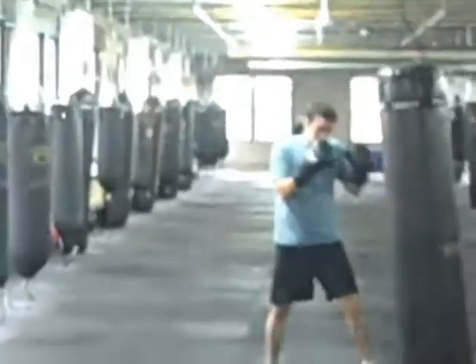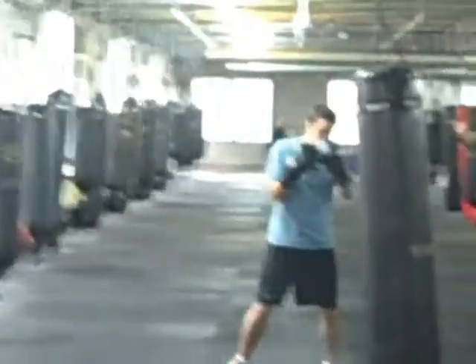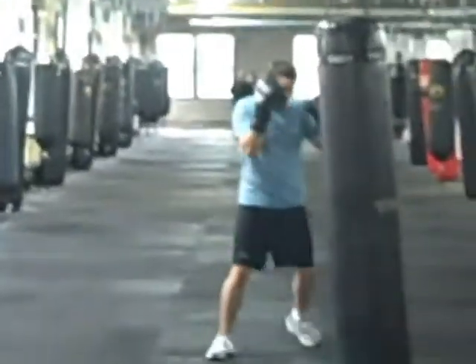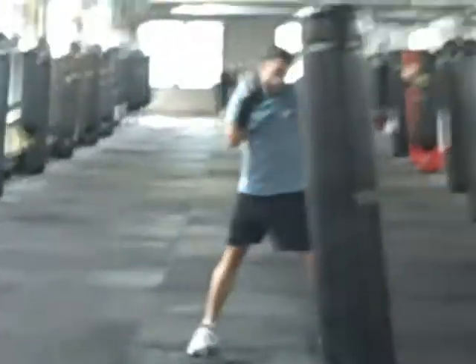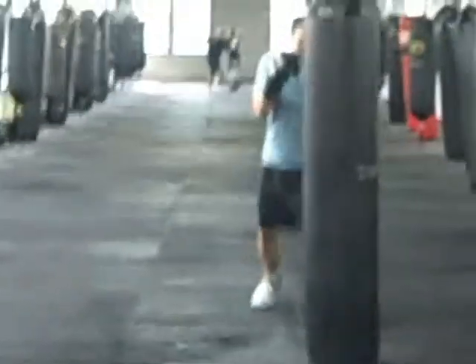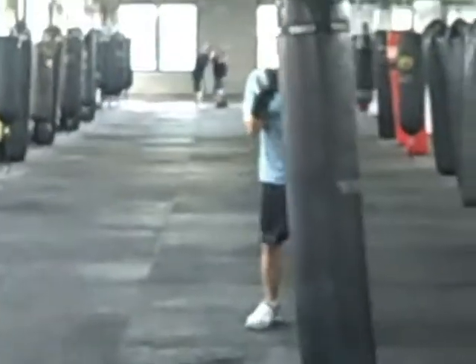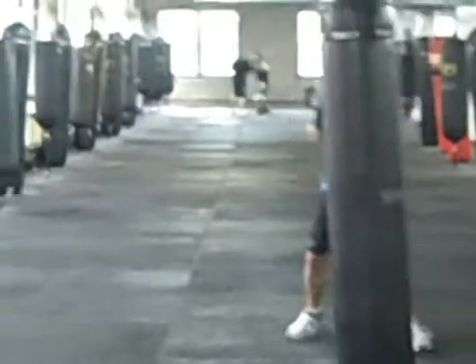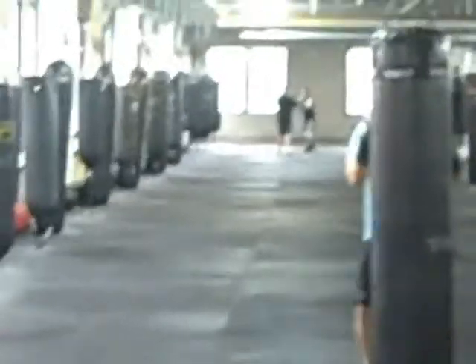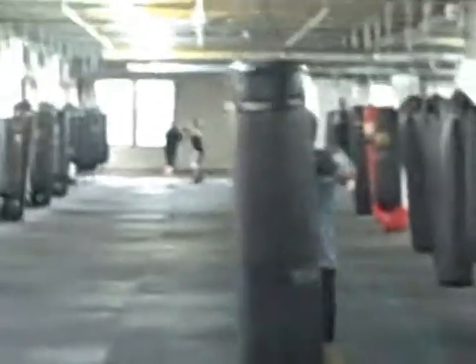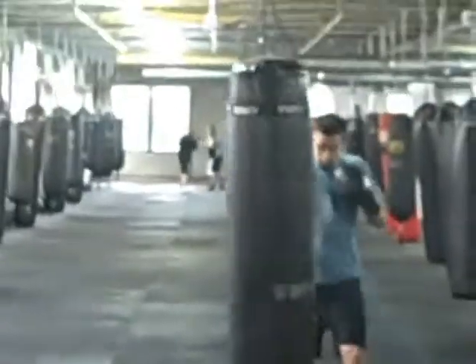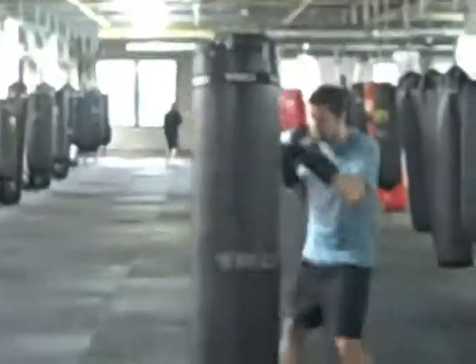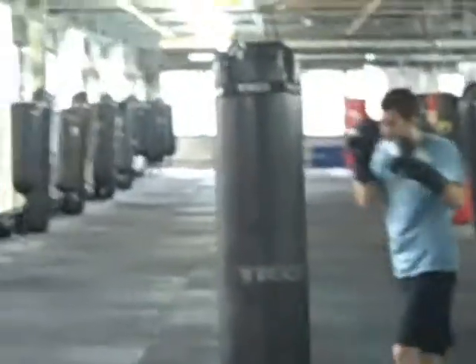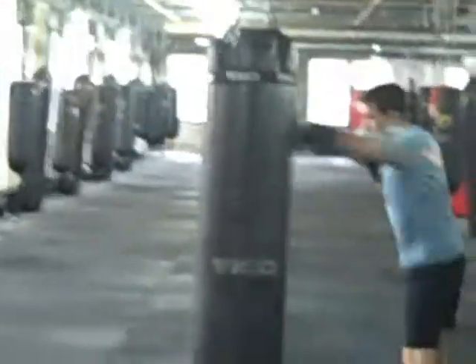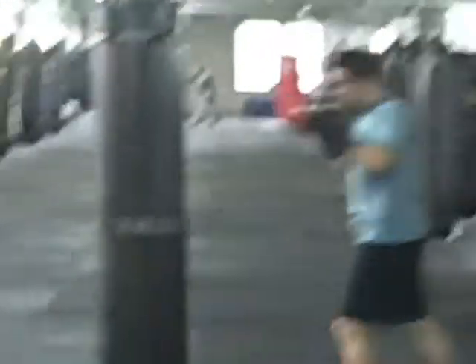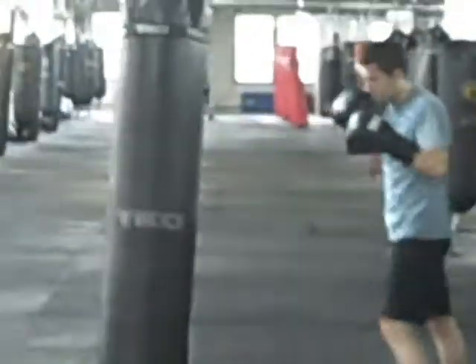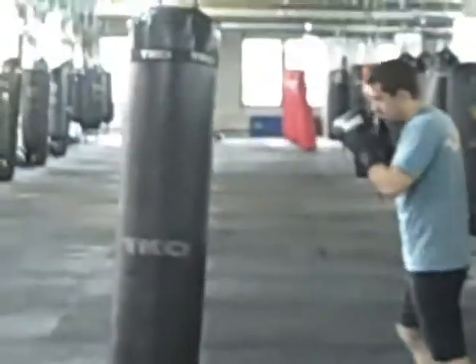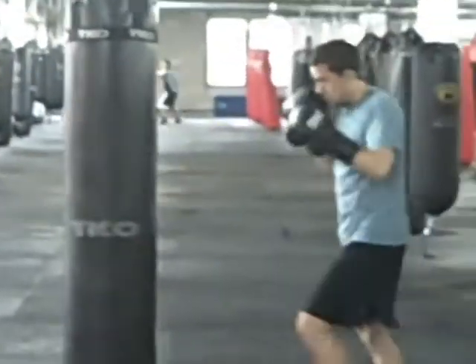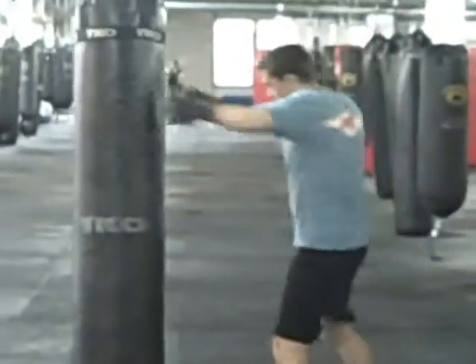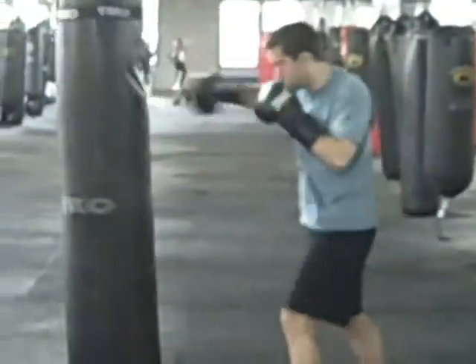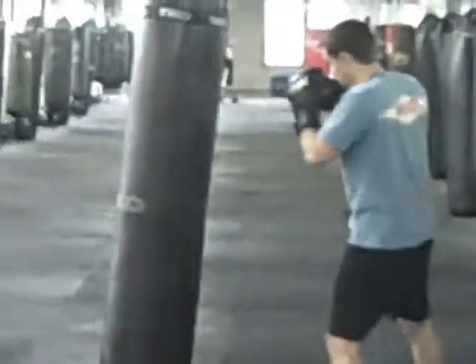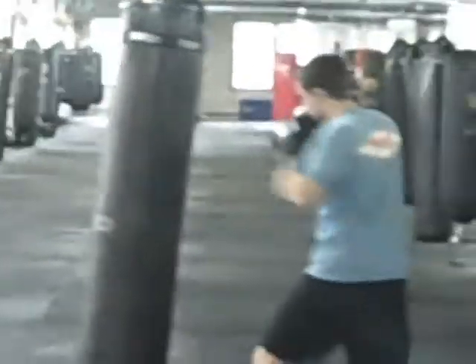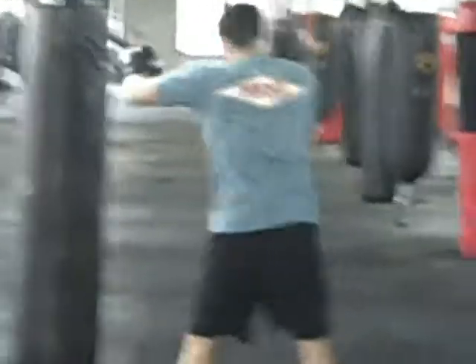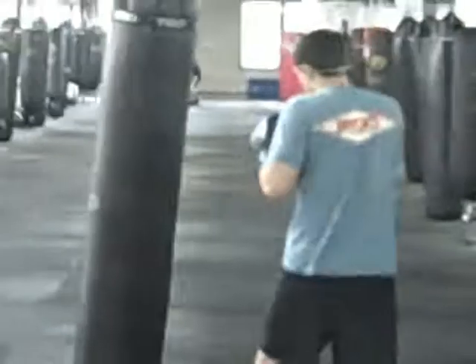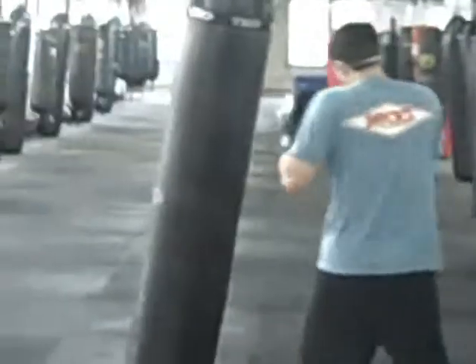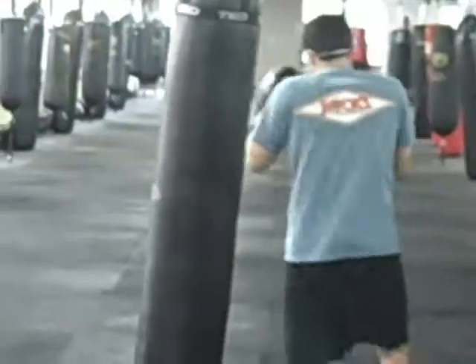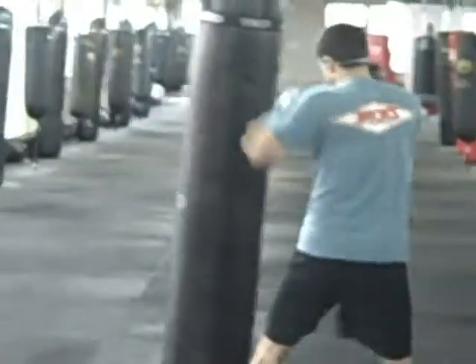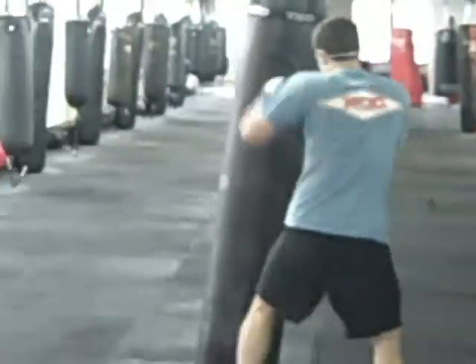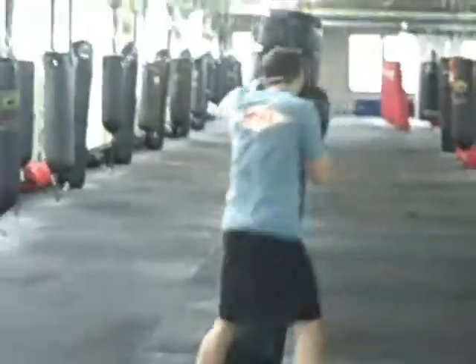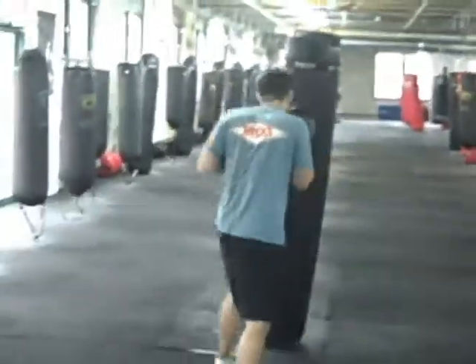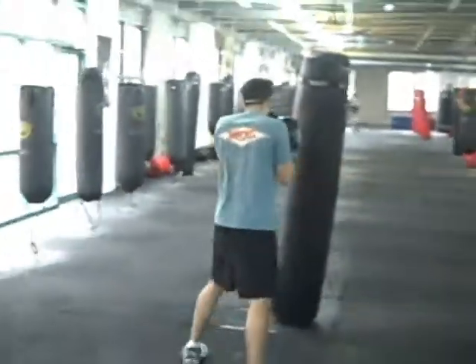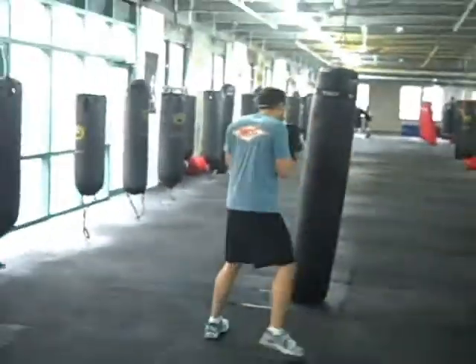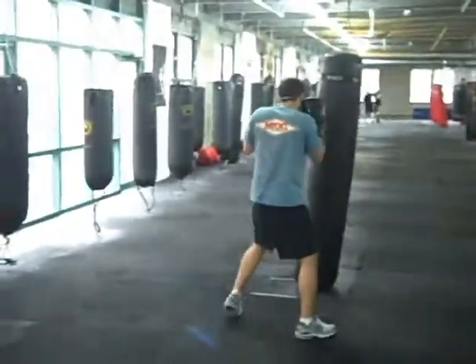Cross. Step in. Twist your hips. Push off your back foot. Try to start the chain reaction in the ball of your foot. Twist your hips, release the arm, and then right back to your chin.